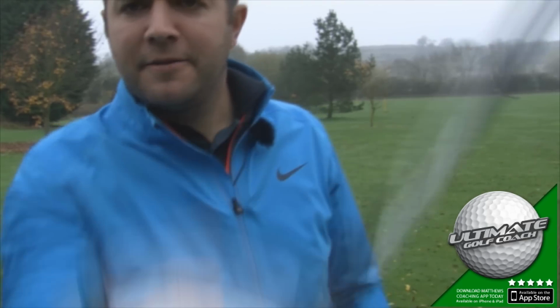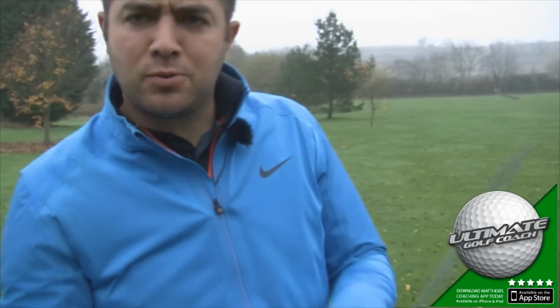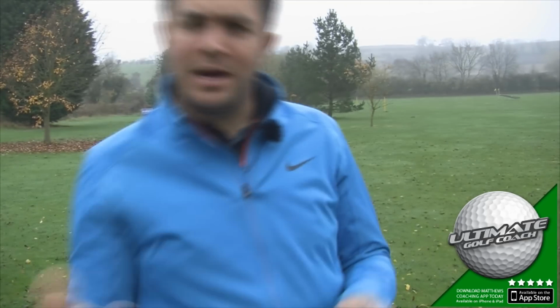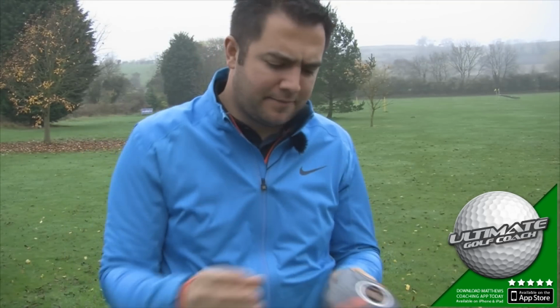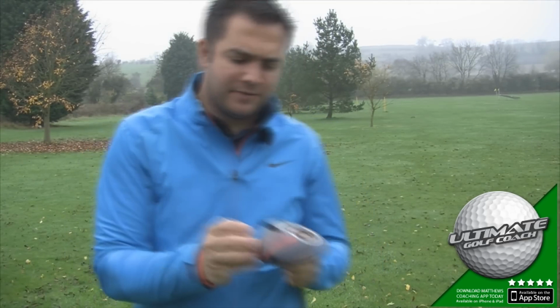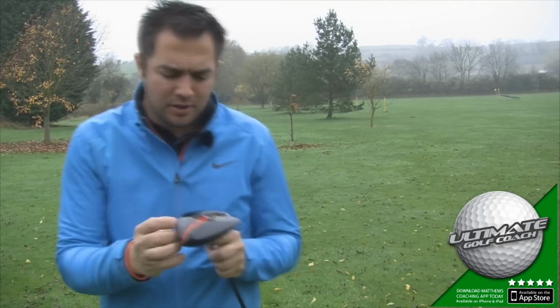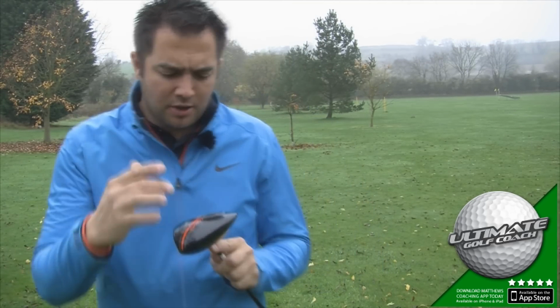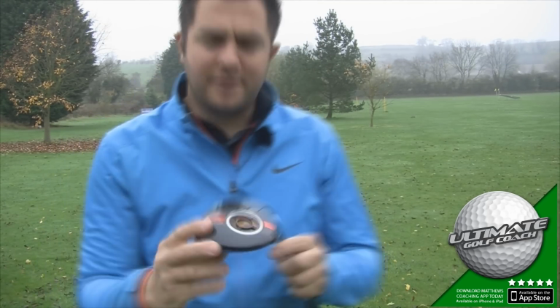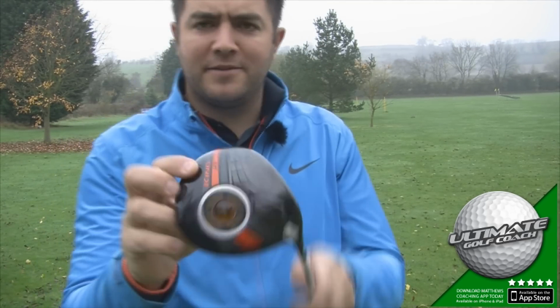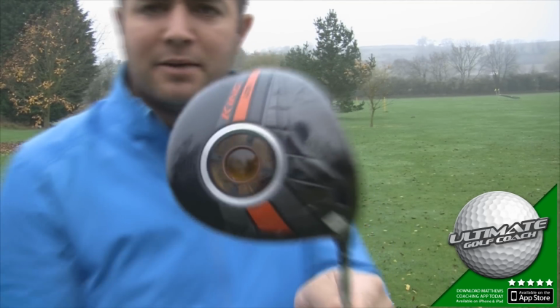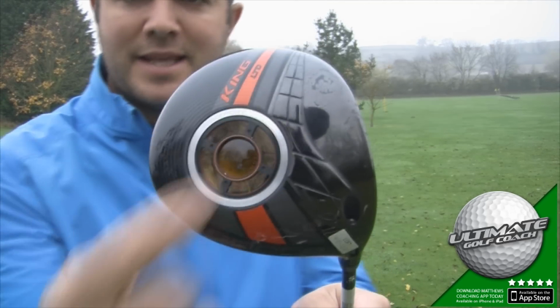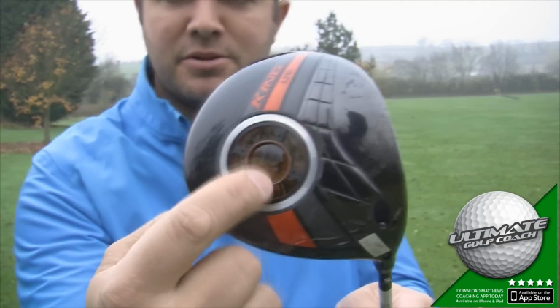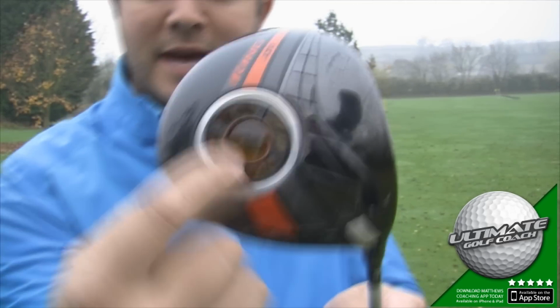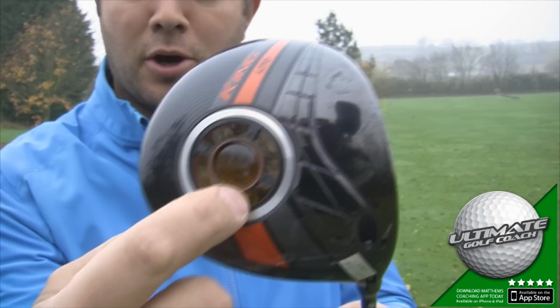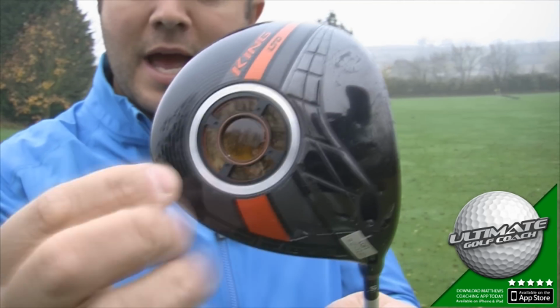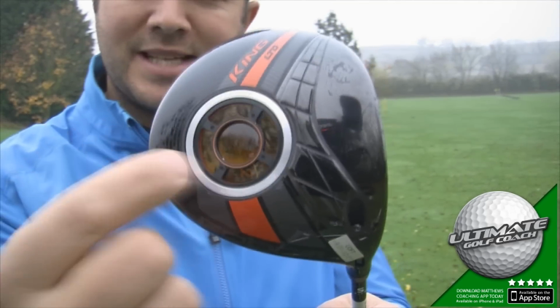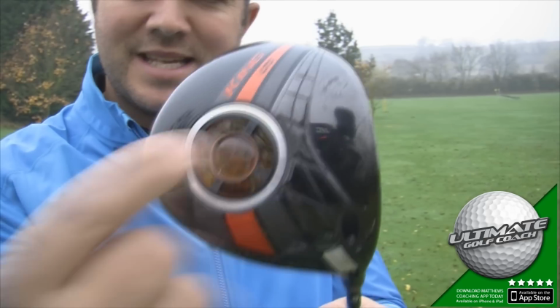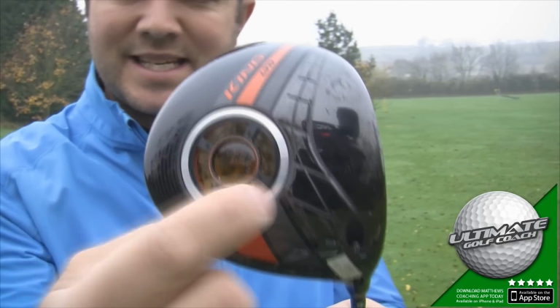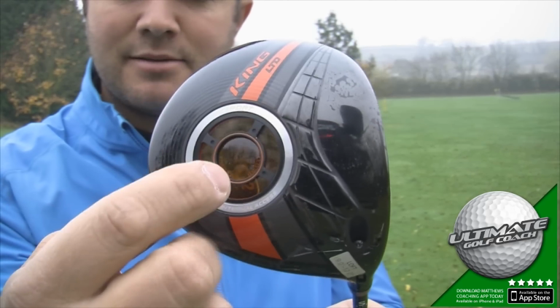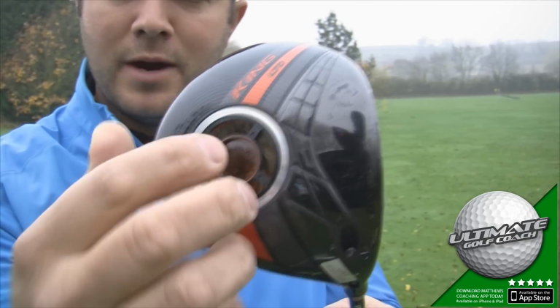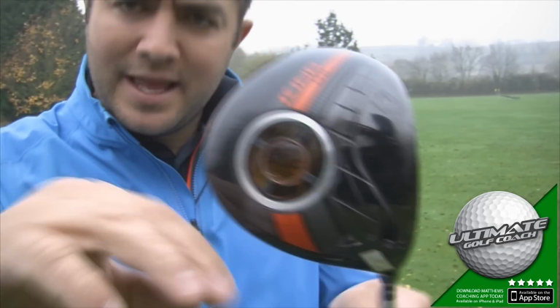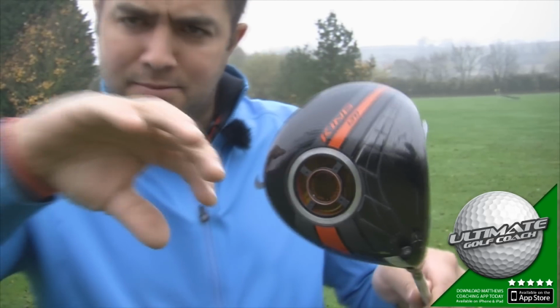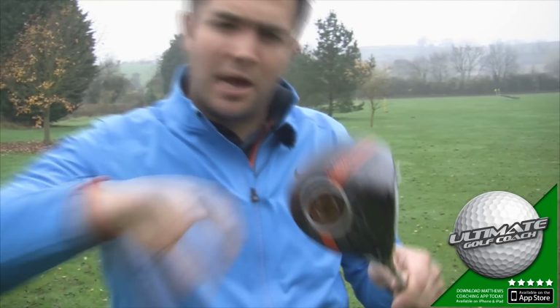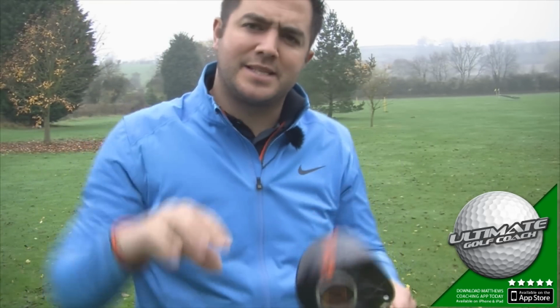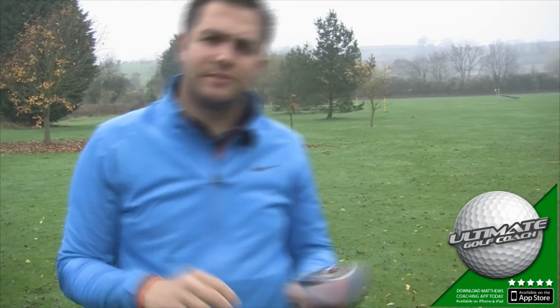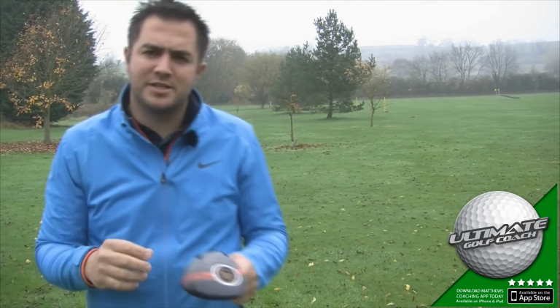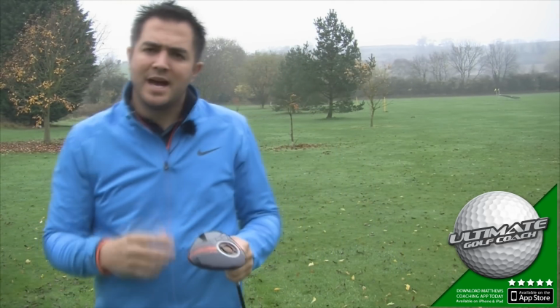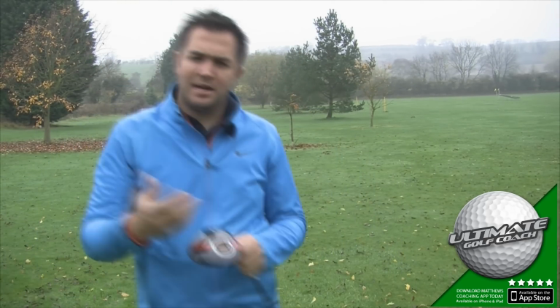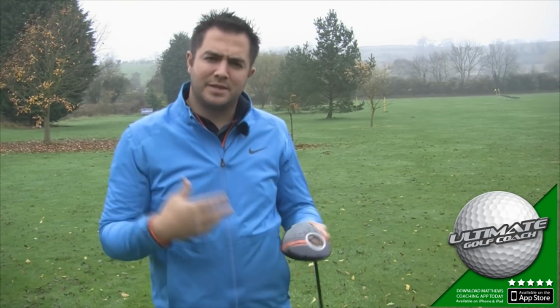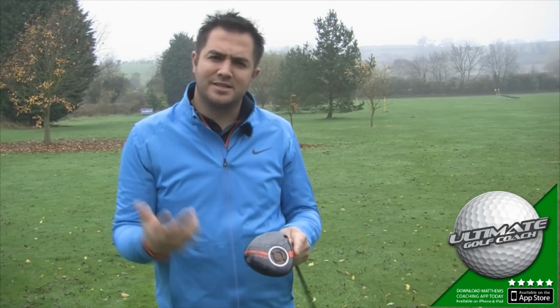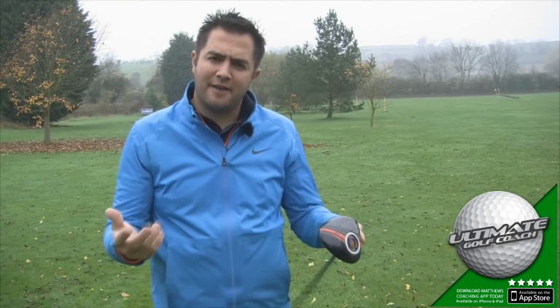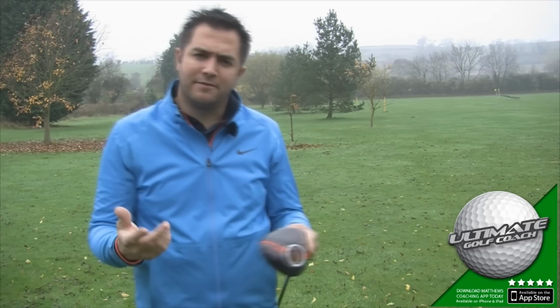The face will help with forgiveness, but also the forgiveness is helped by this new space port. Basically this is a 16-gram weight that helps to lower the centre of gravity, and that helps with distance and forgiveness.